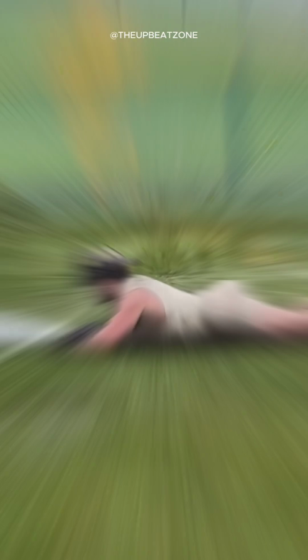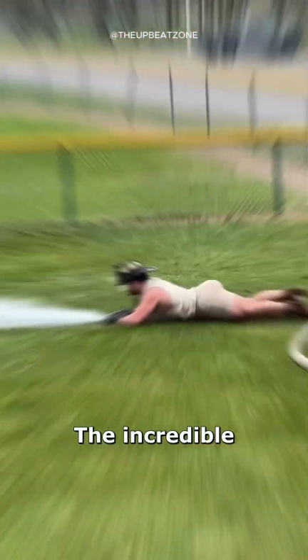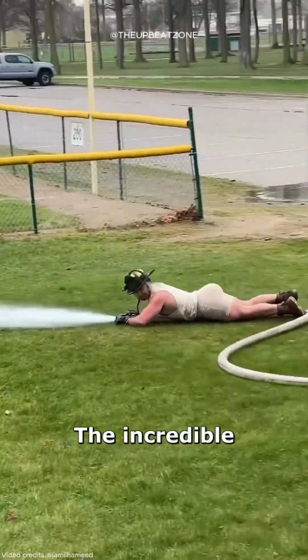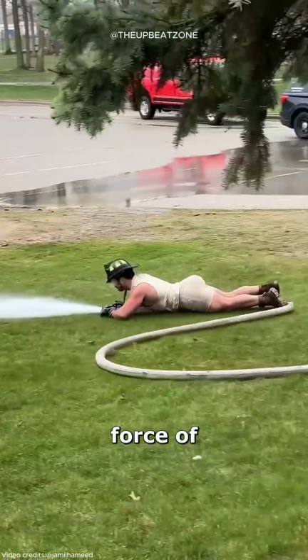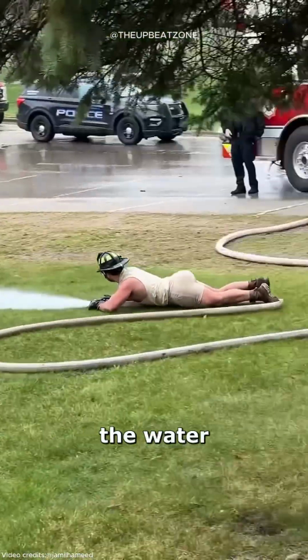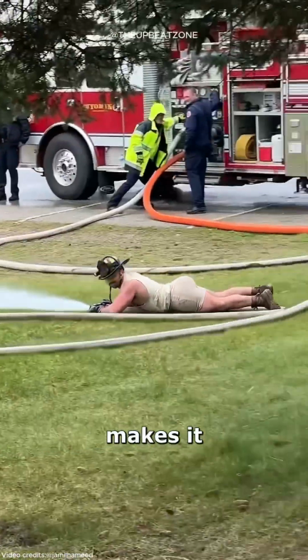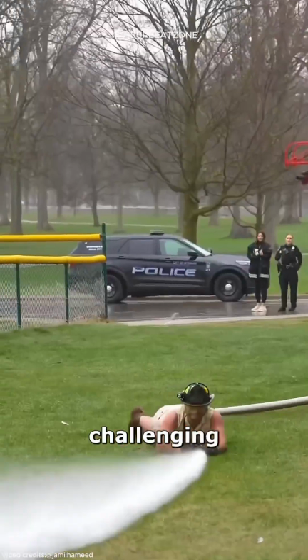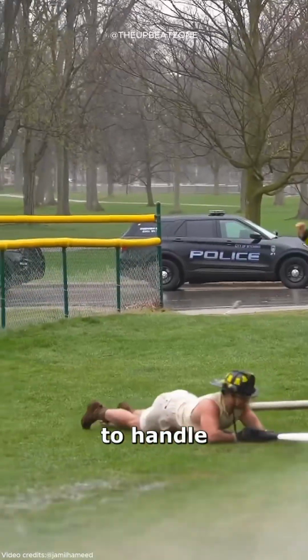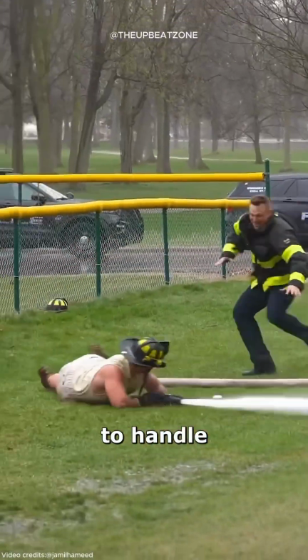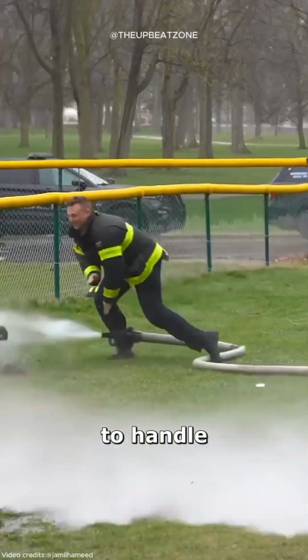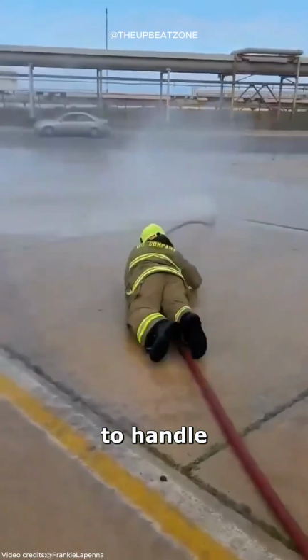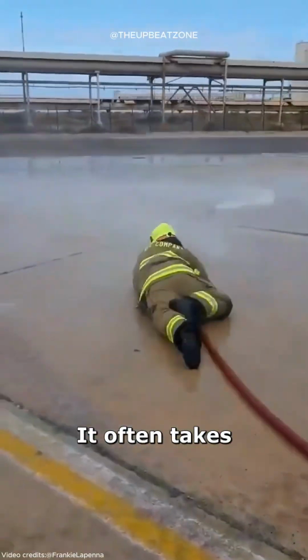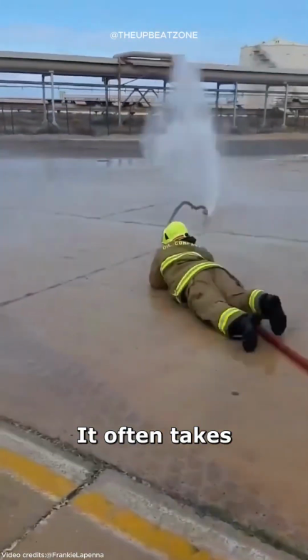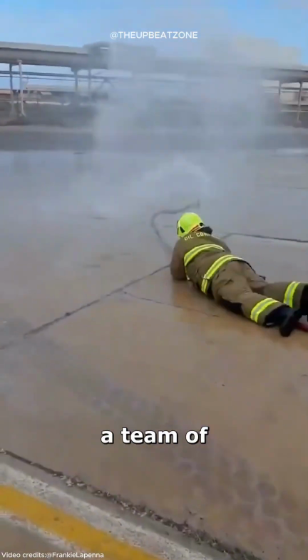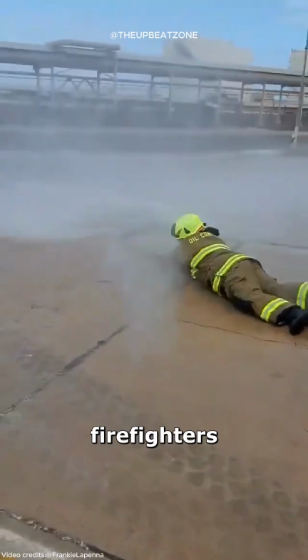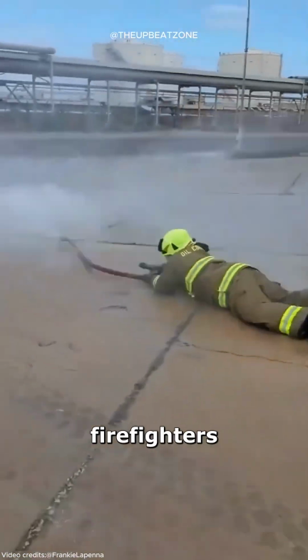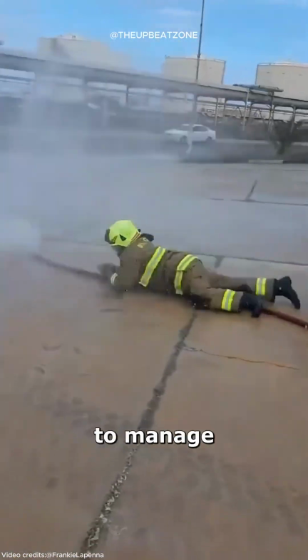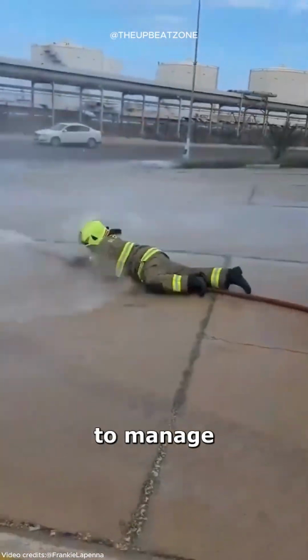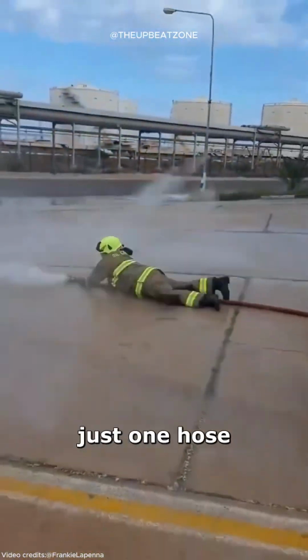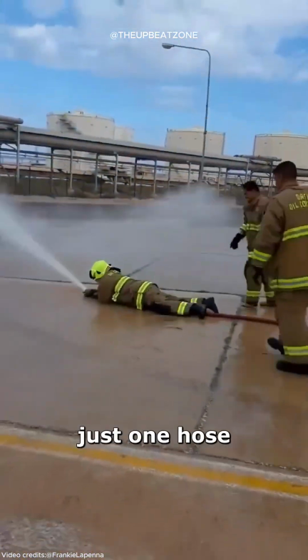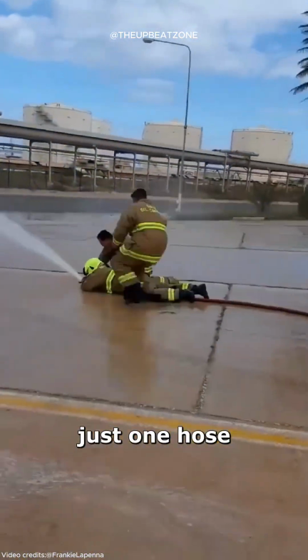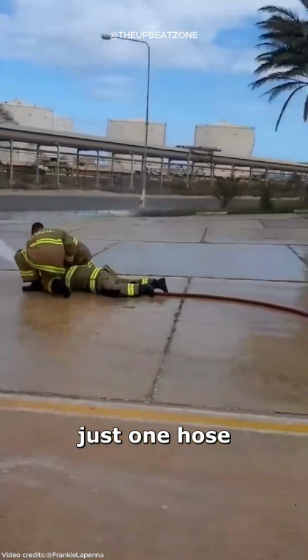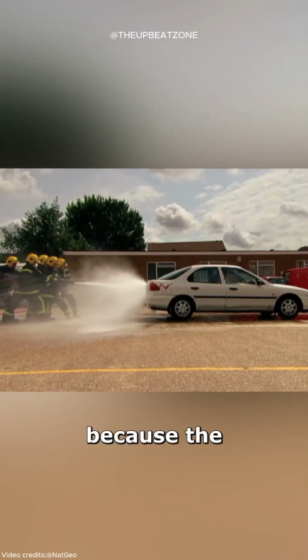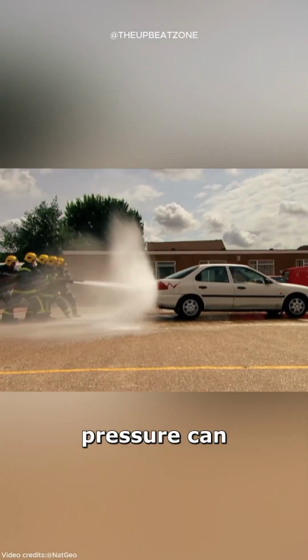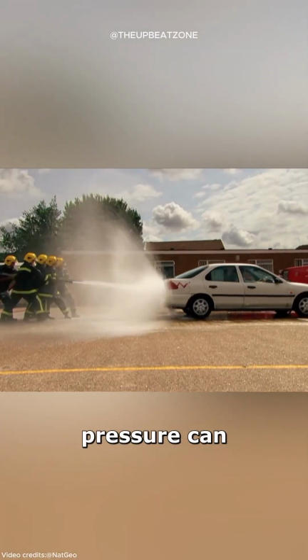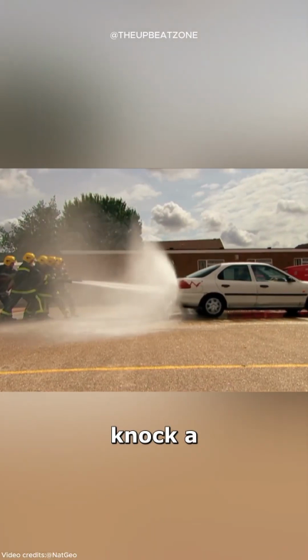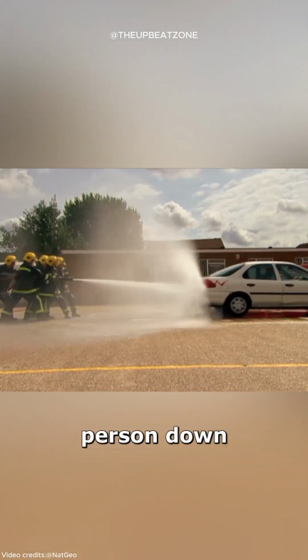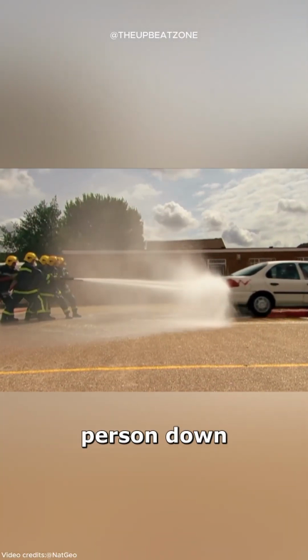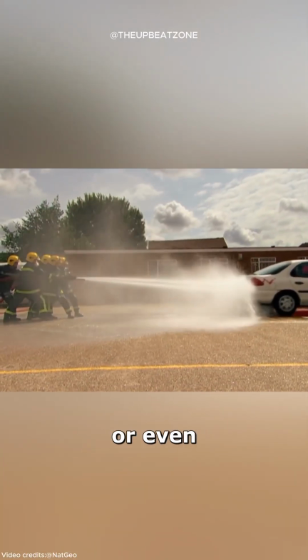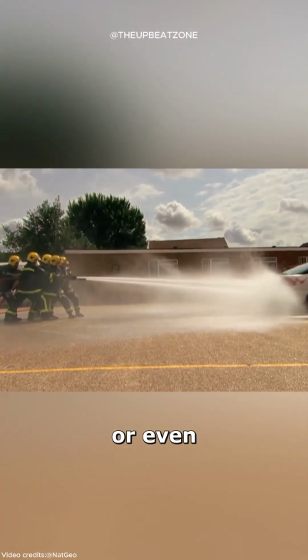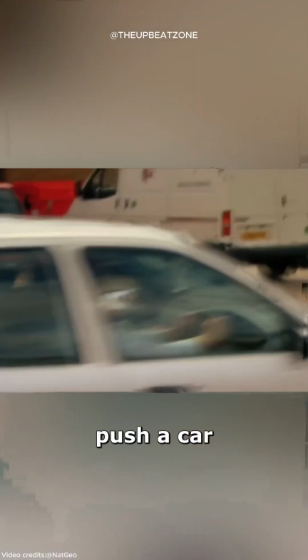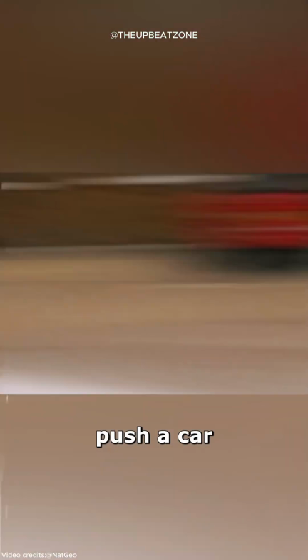The incredible force of the water makes it challenging to handle. It often takes a team of firefighters to manage just one hose, because the pressure can knock a person down or even push a car.